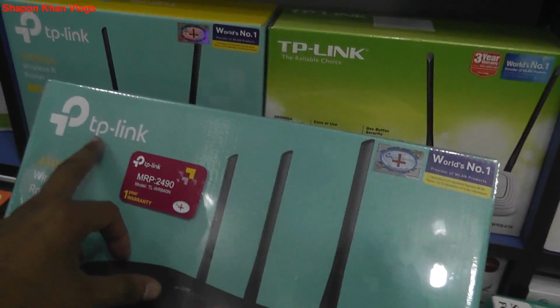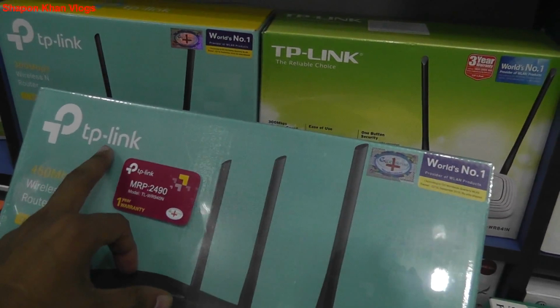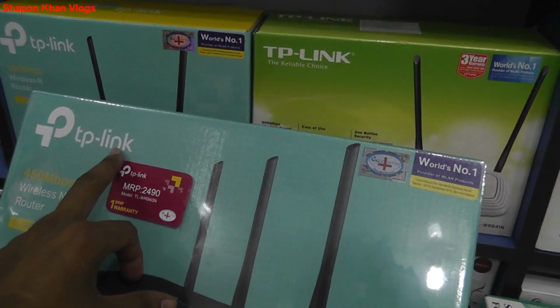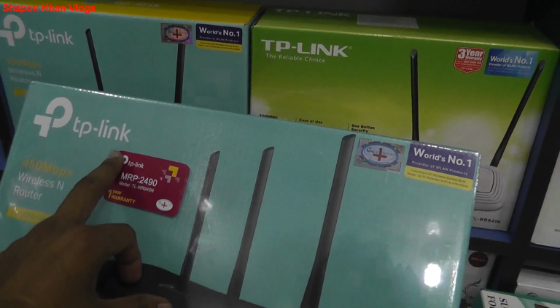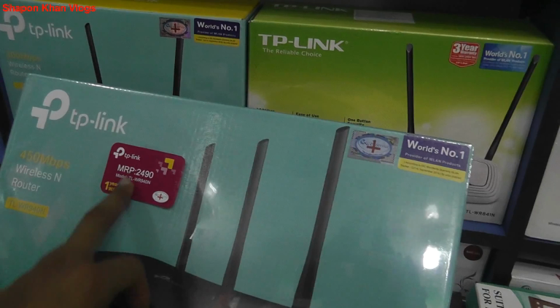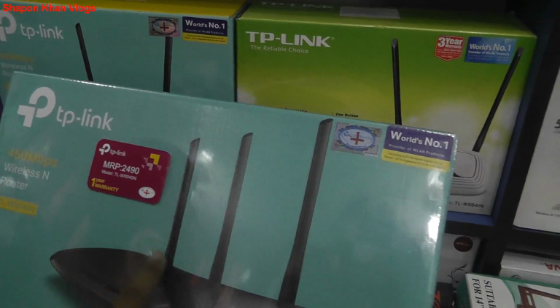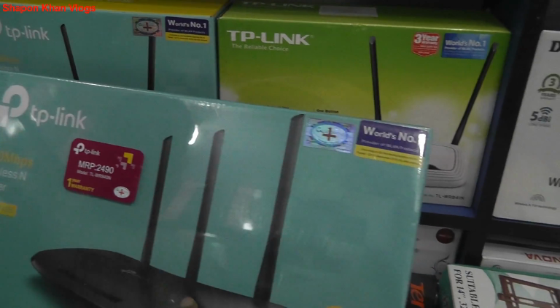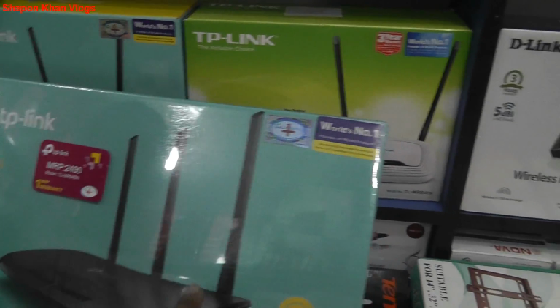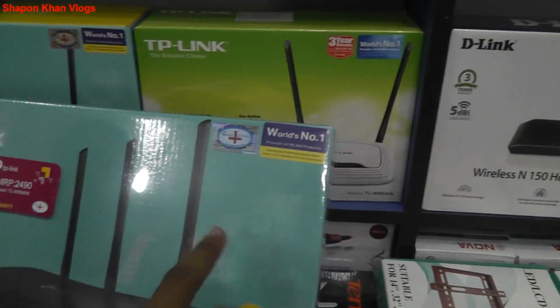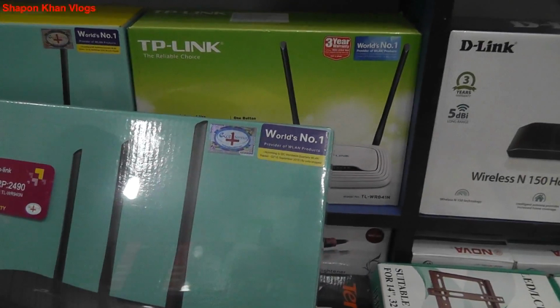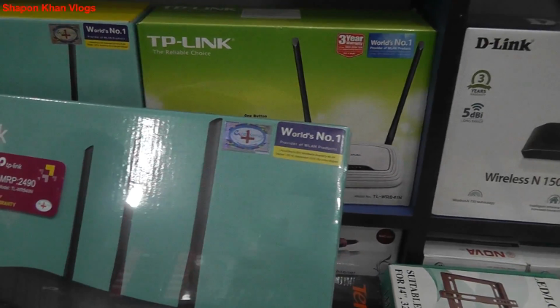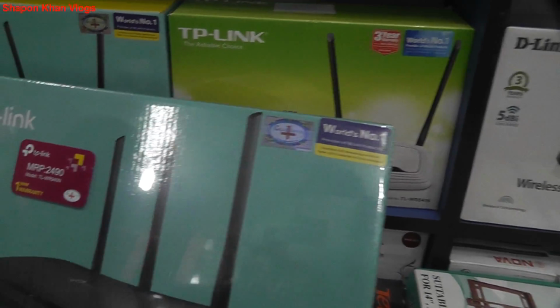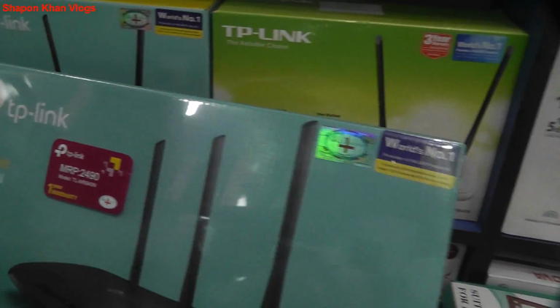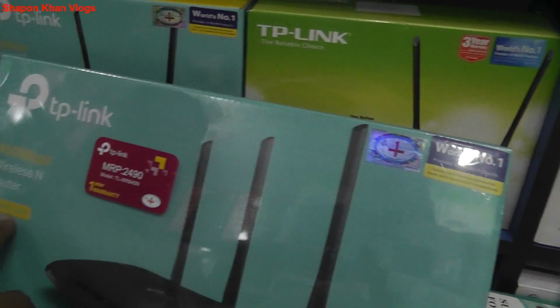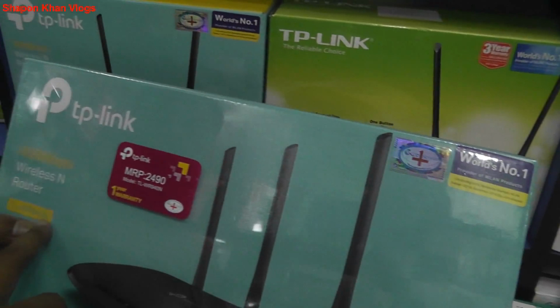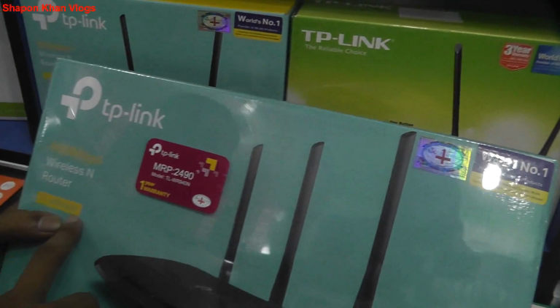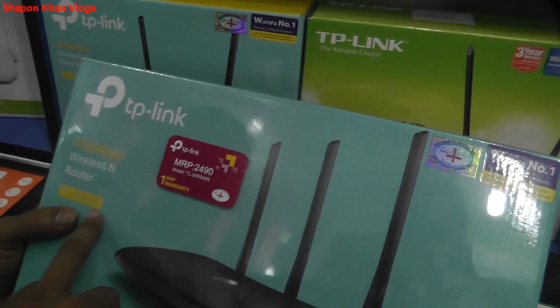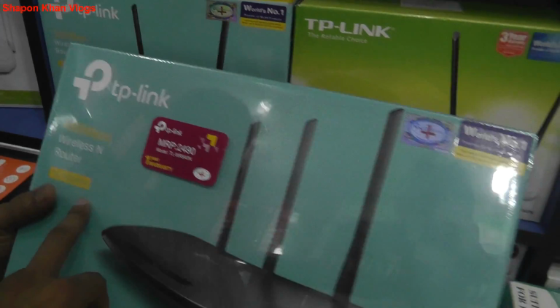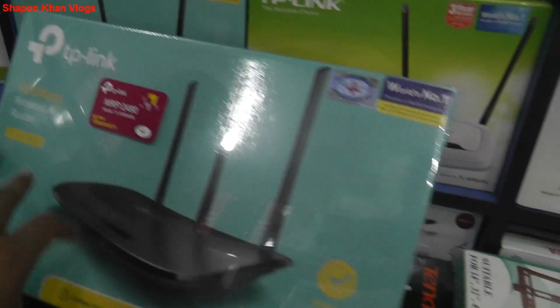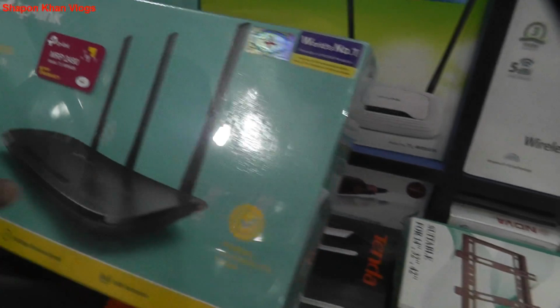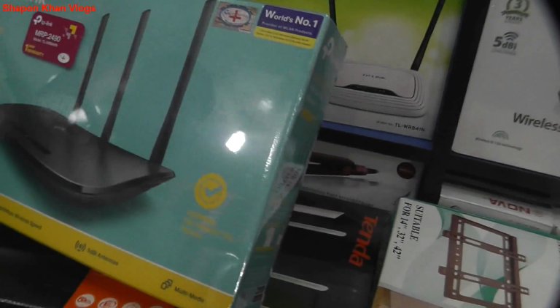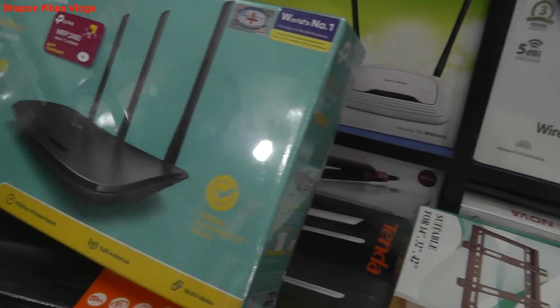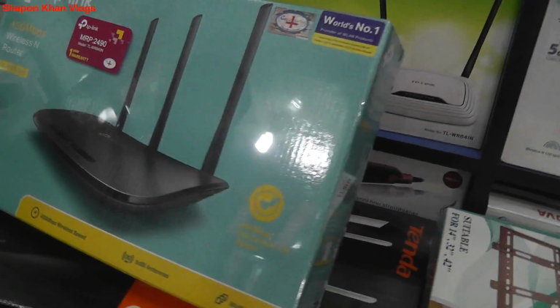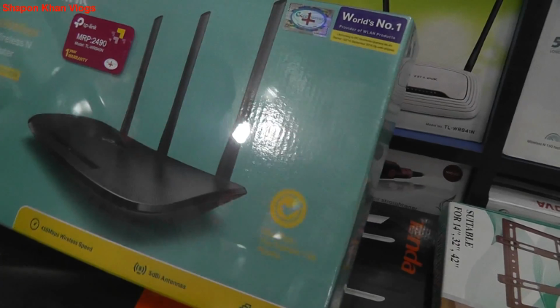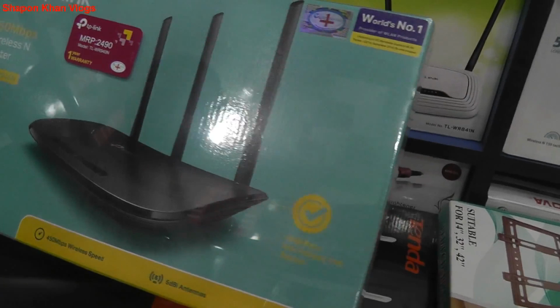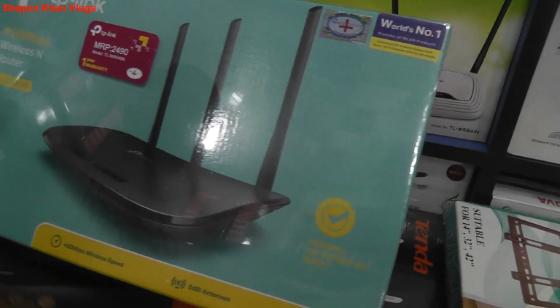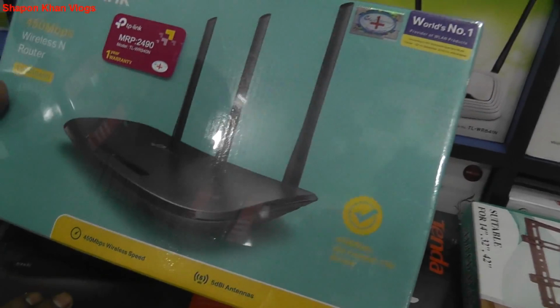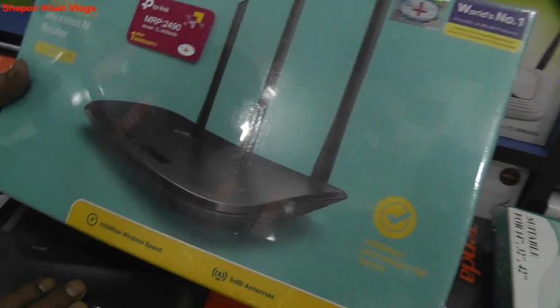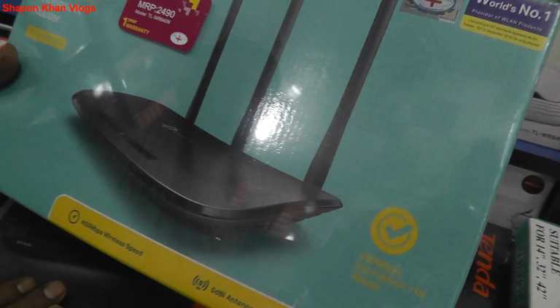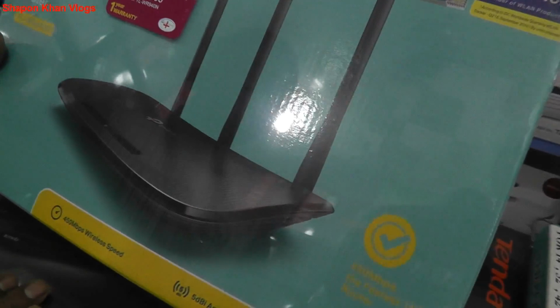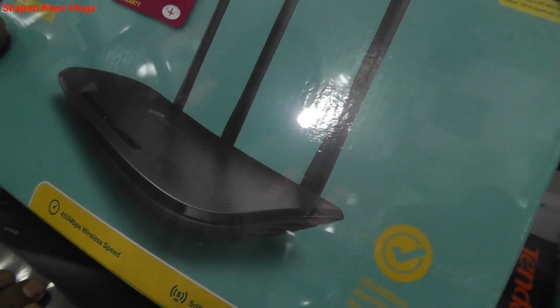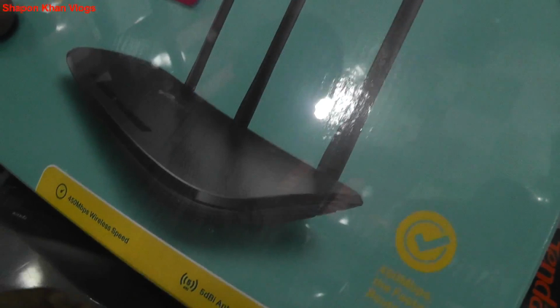This is a TP-Link model. This is the MBS router, 5dBi, priced at 380. We need to spot them on the market.